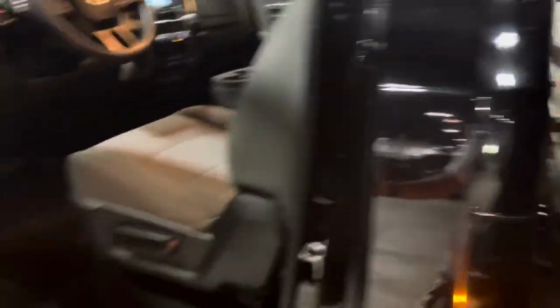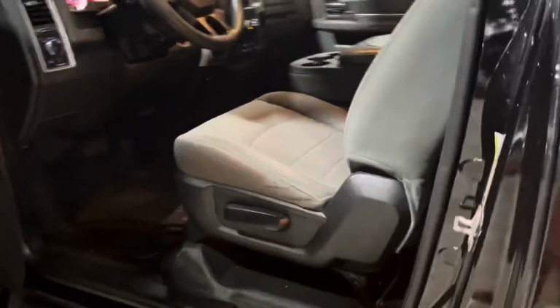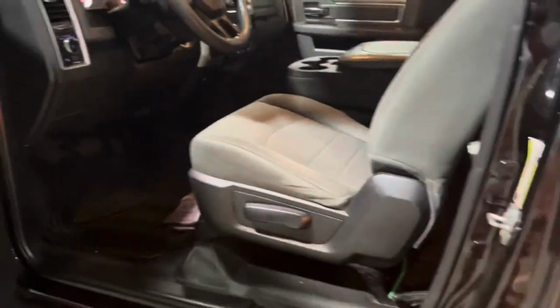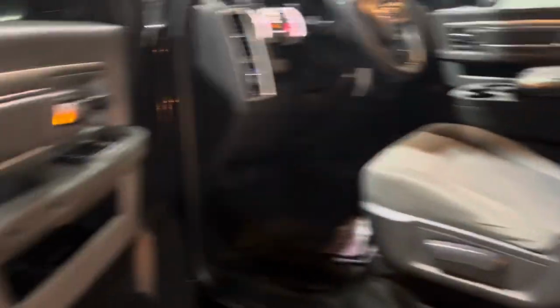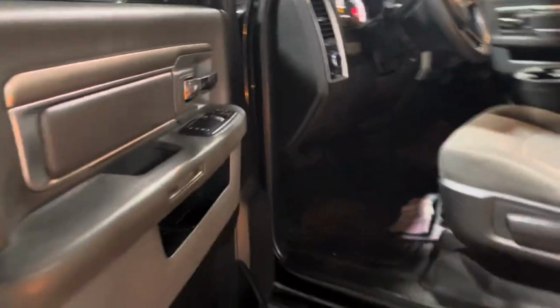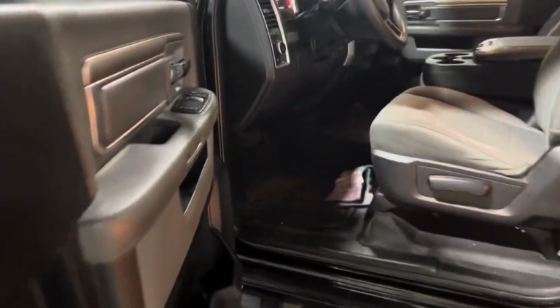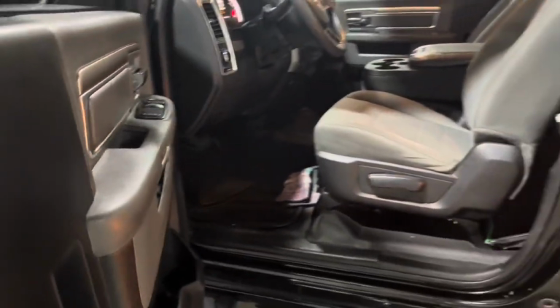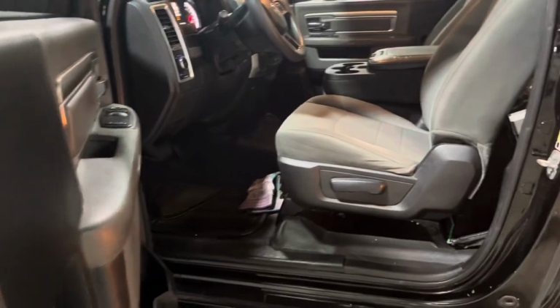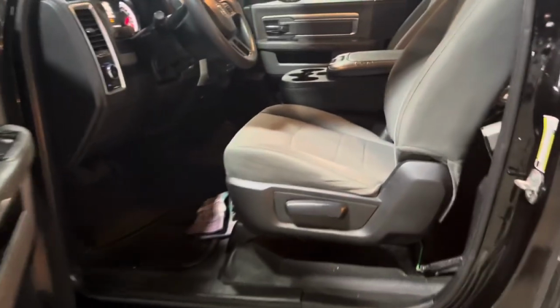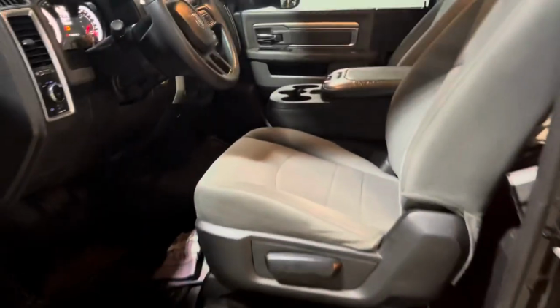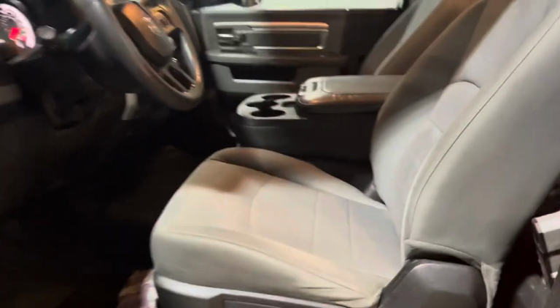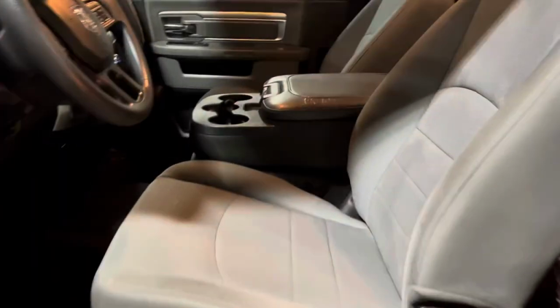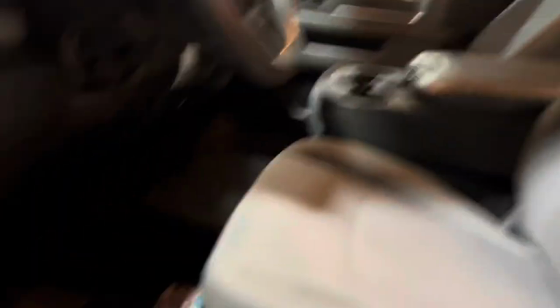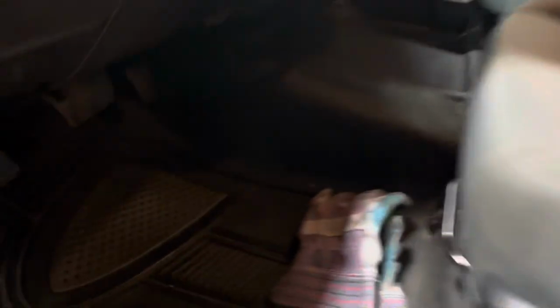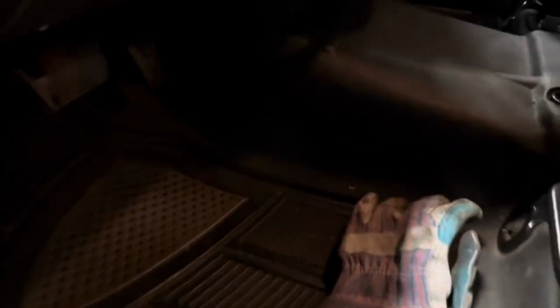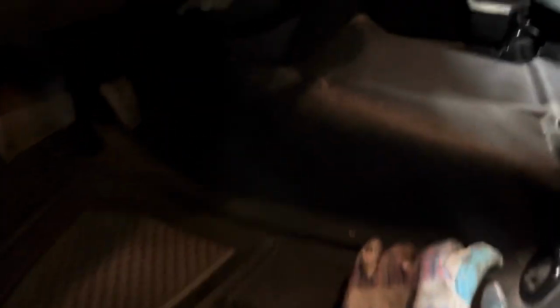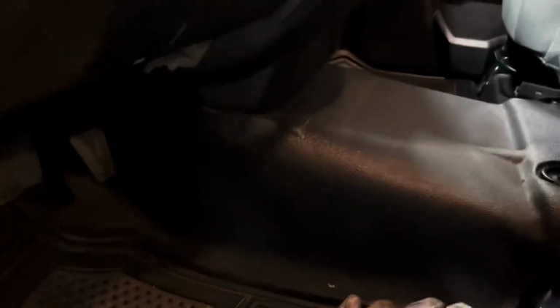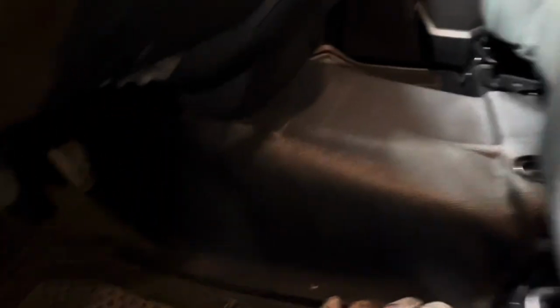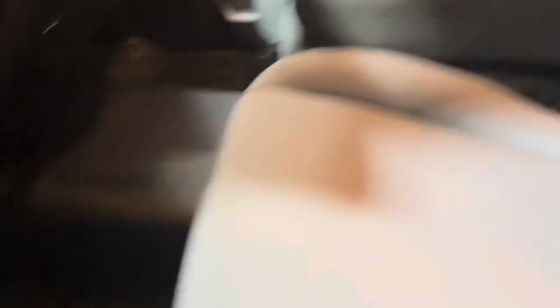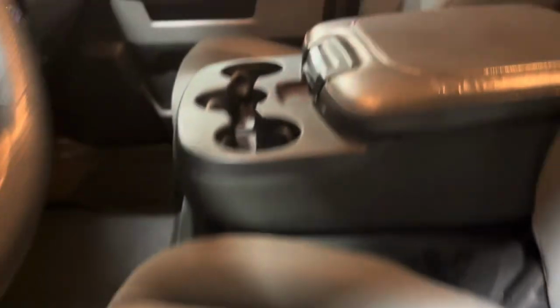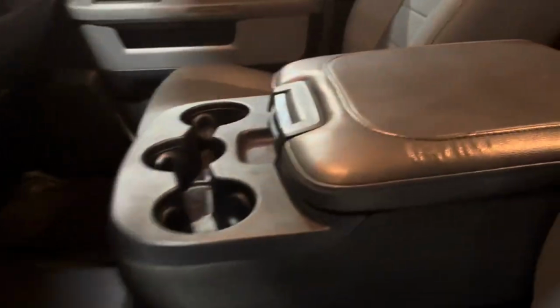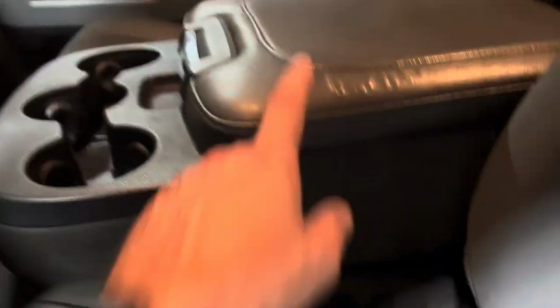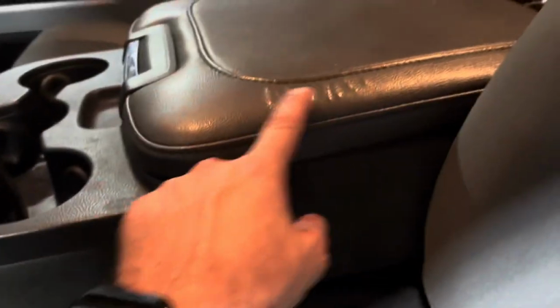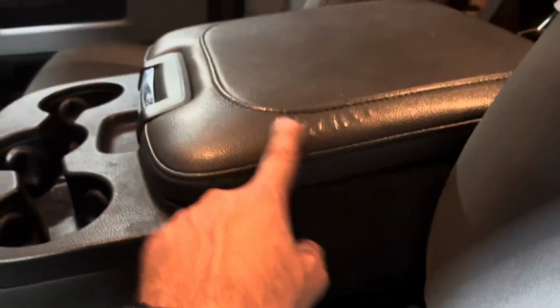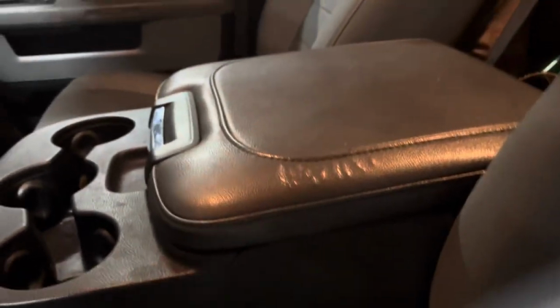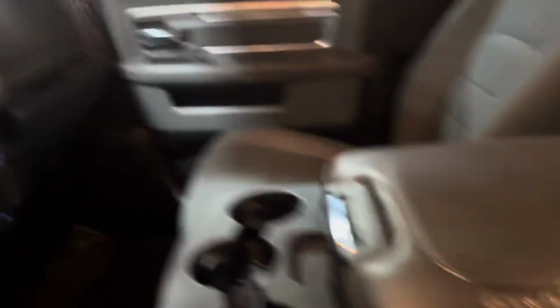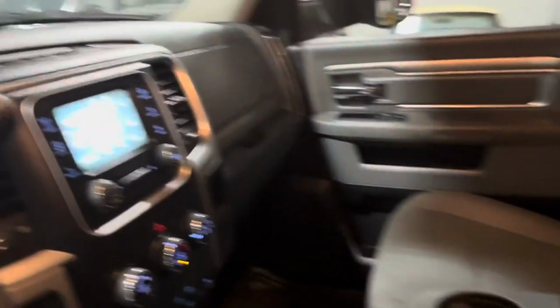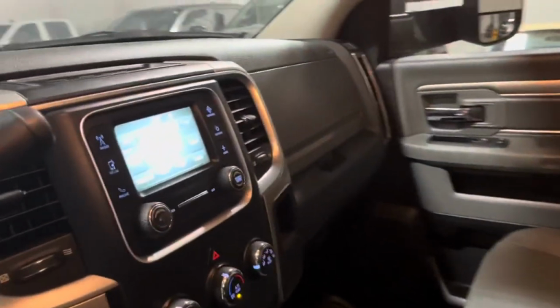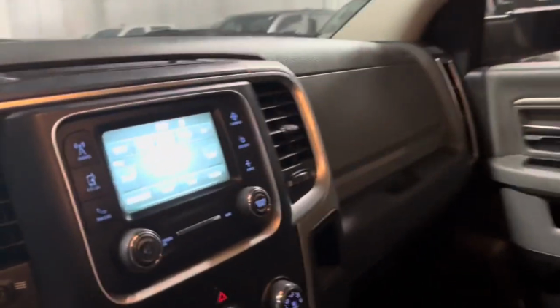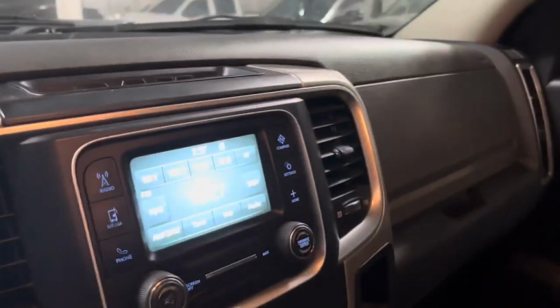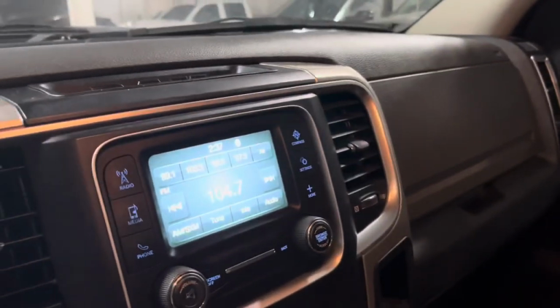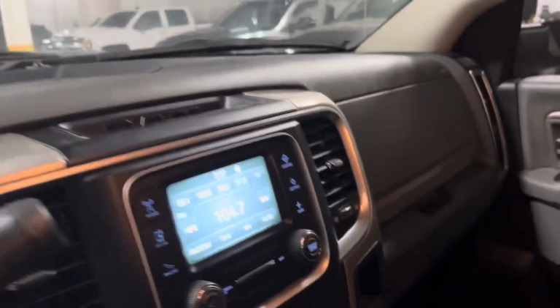The seats are almost brand new — we had it with seat covers all the time. Interior is very nice and clean. It's got the vinyl on the bottom, a little bit of wear here on the armrest. Your standard radio on this model.